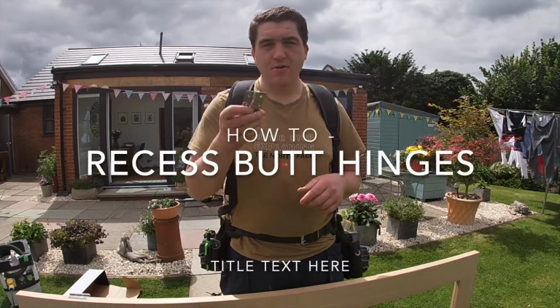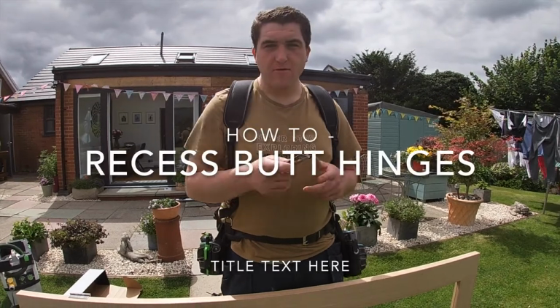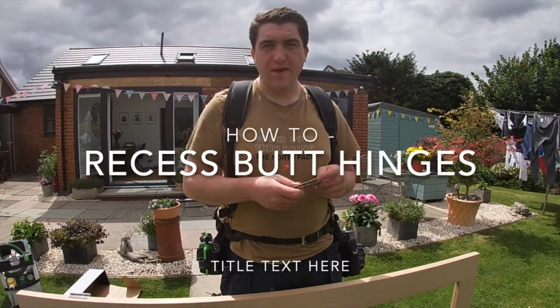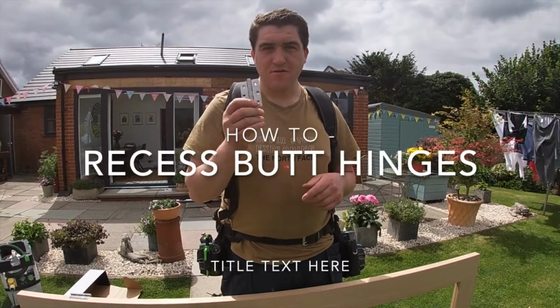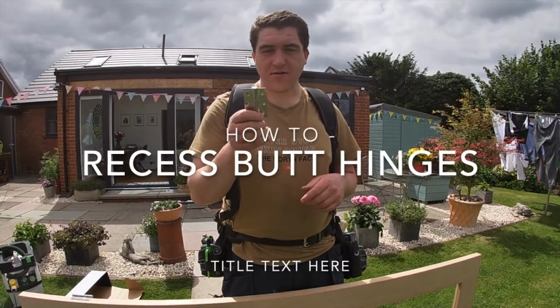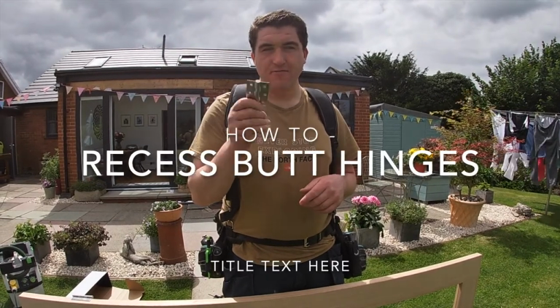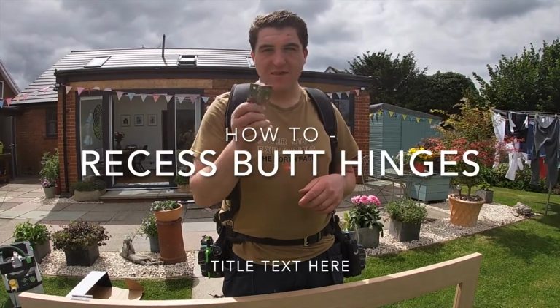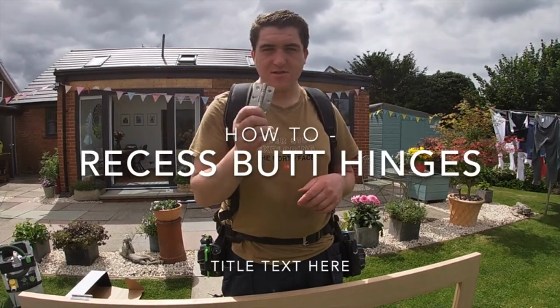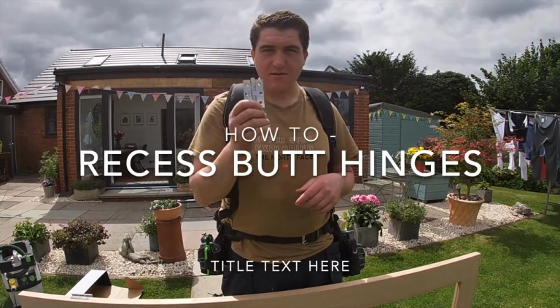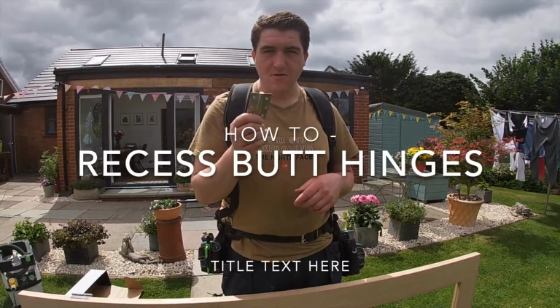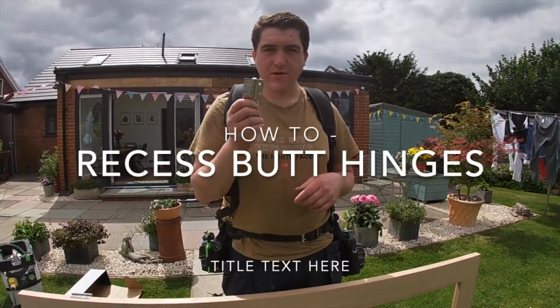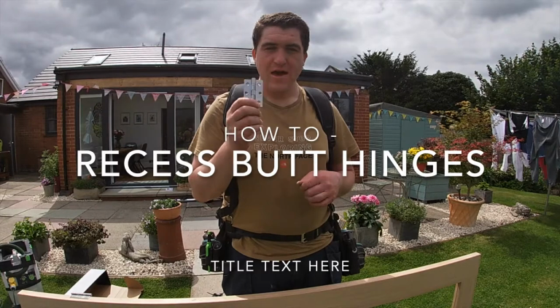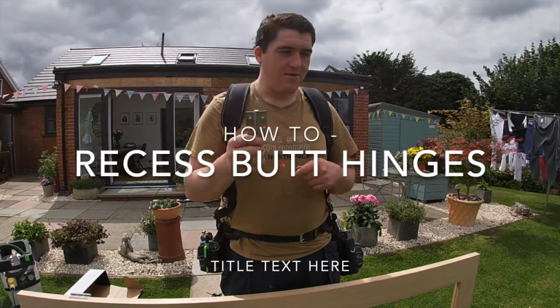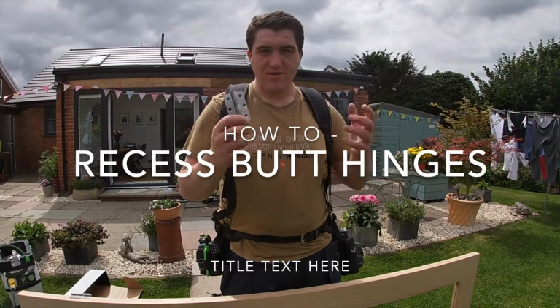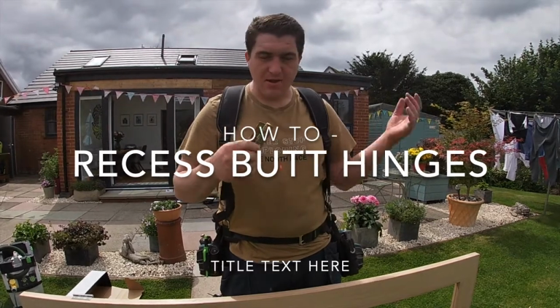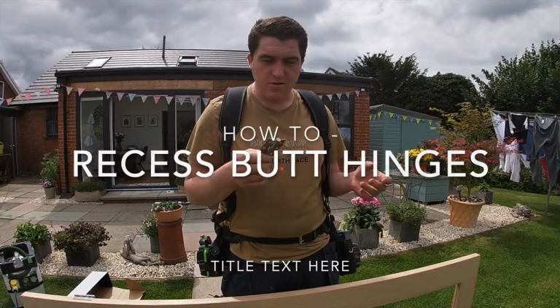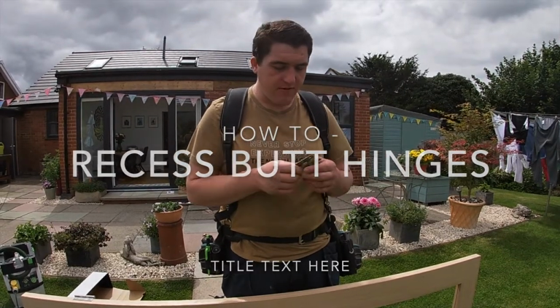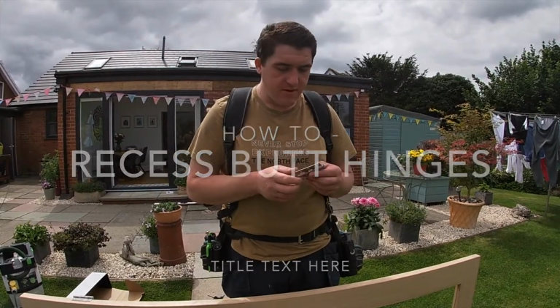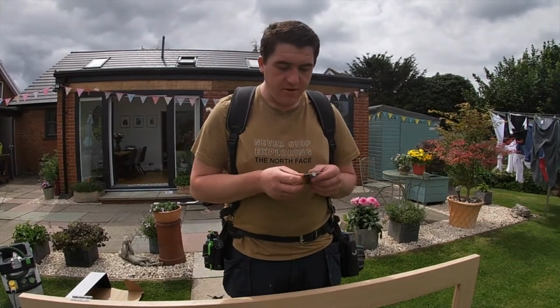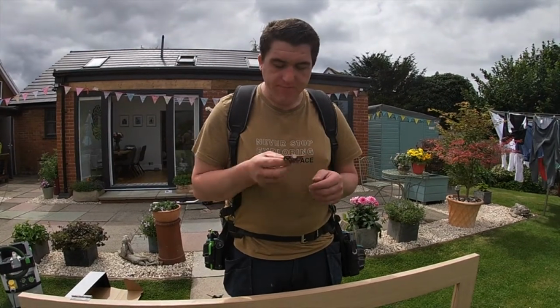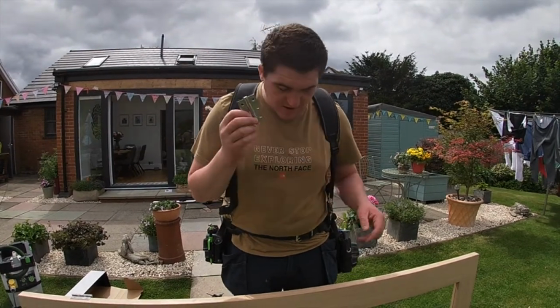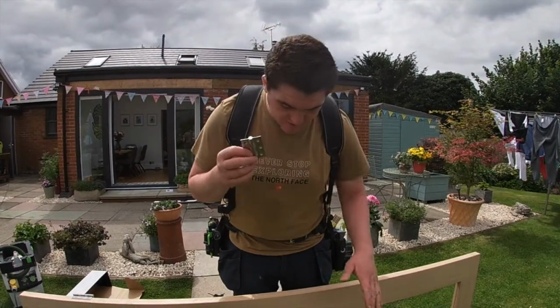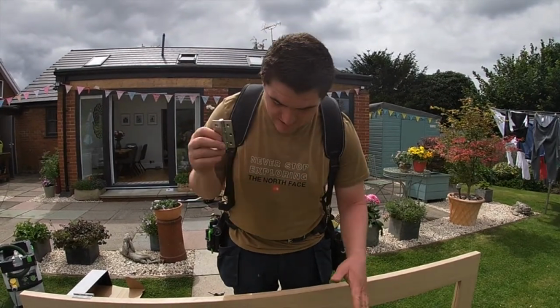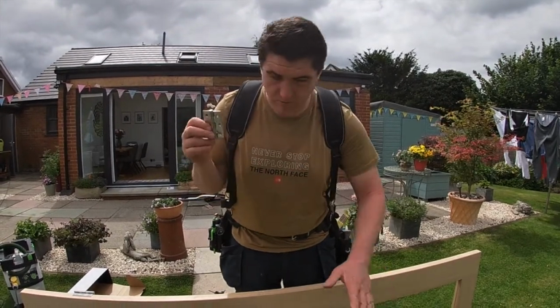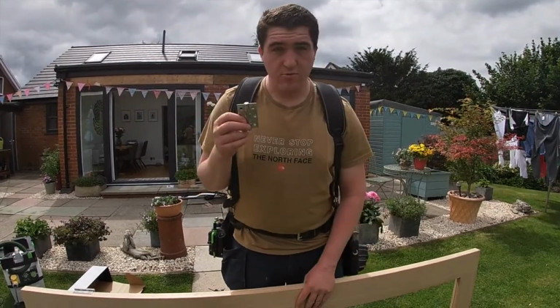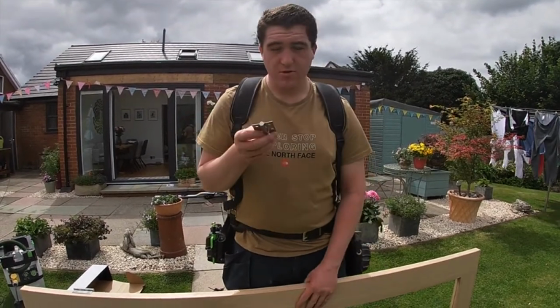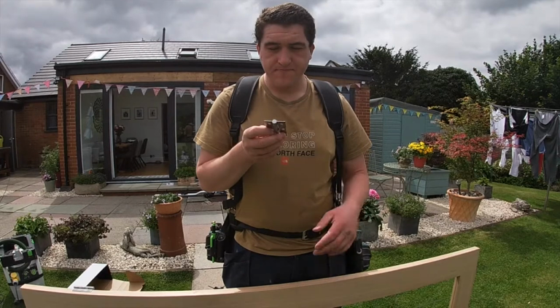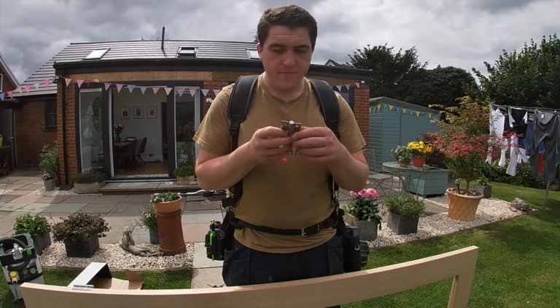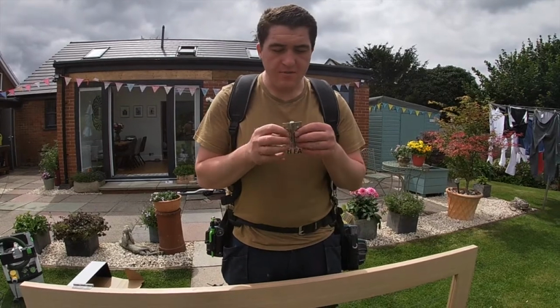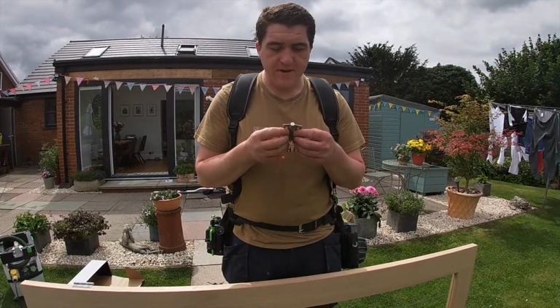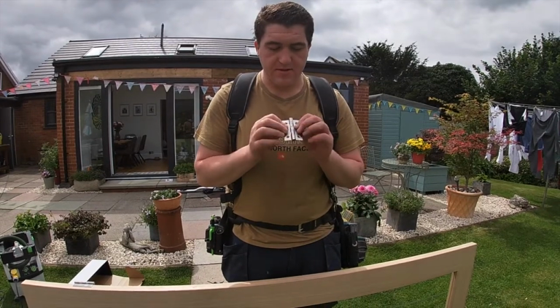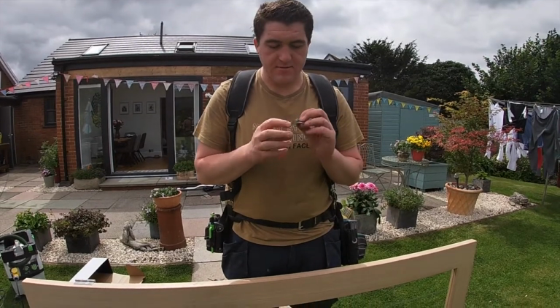I'm going to do a quick video showing you how to recess hinges into a door - it's obviously the same process into your door frame. I'm hanging a set of double doors at the minute back at my dad's house.